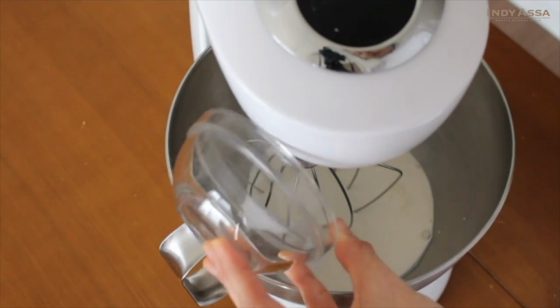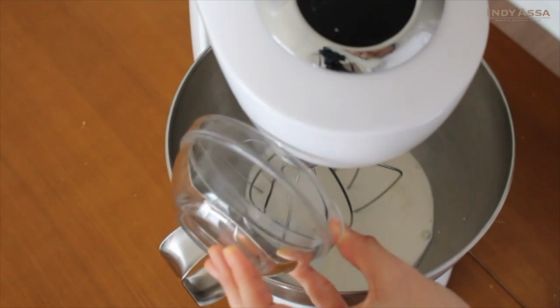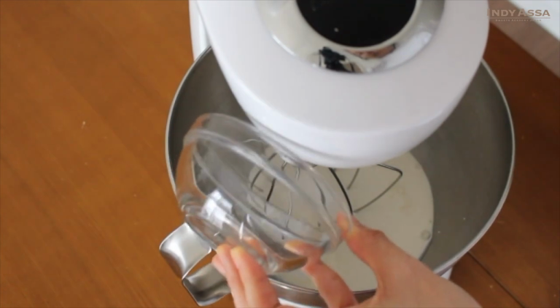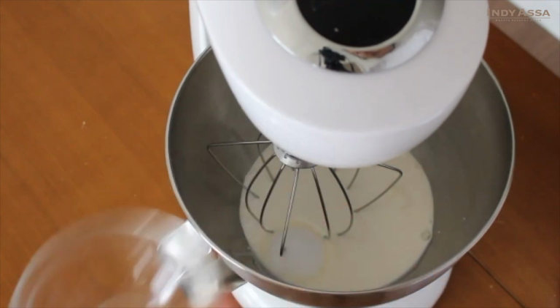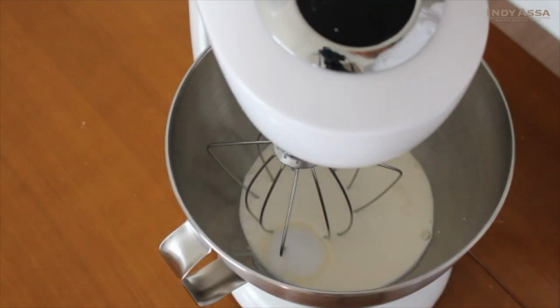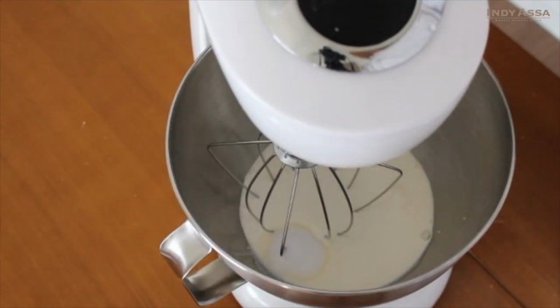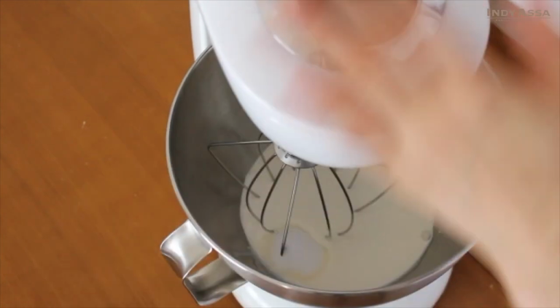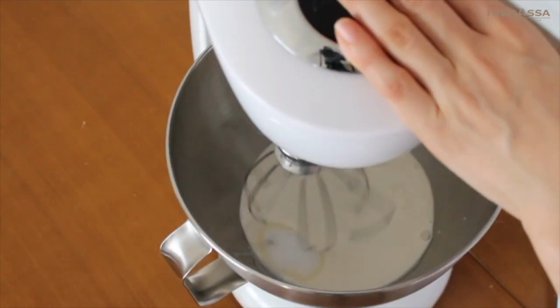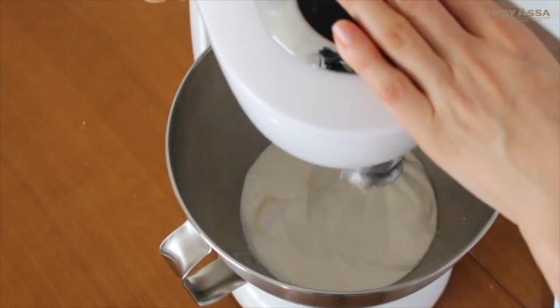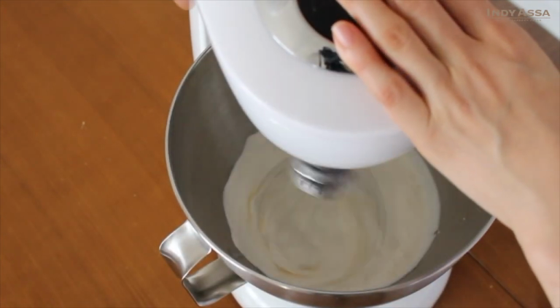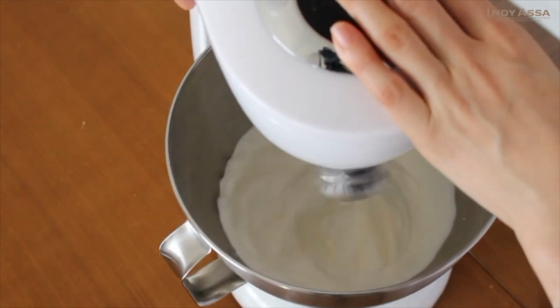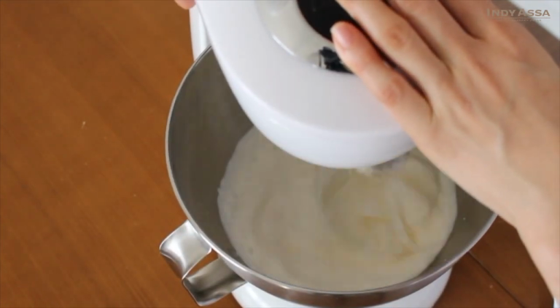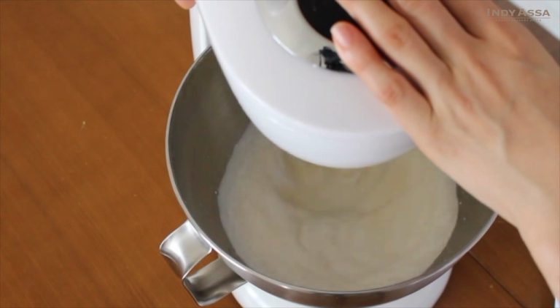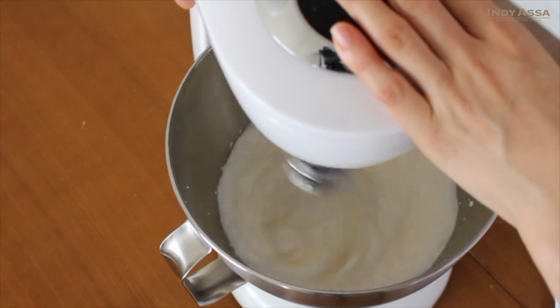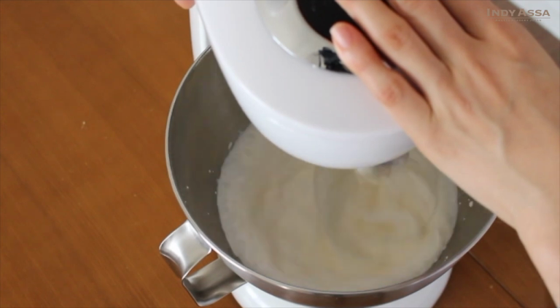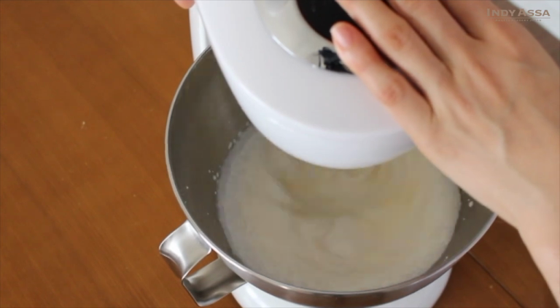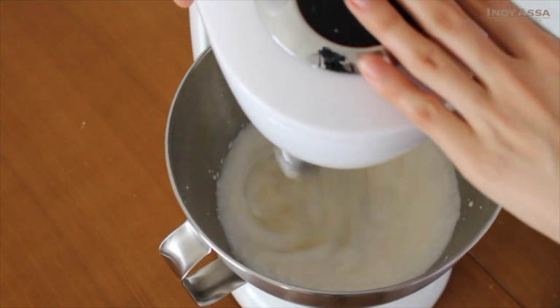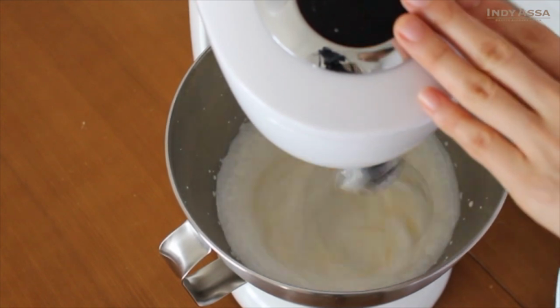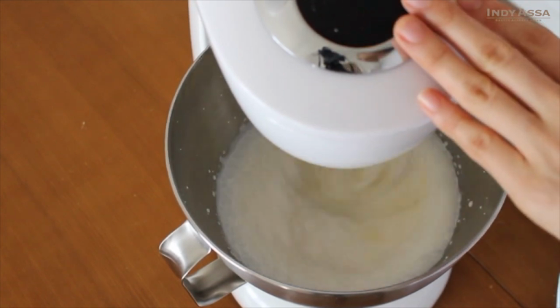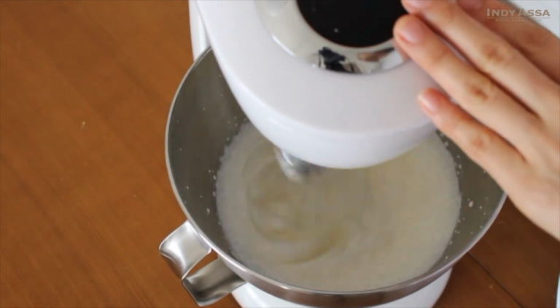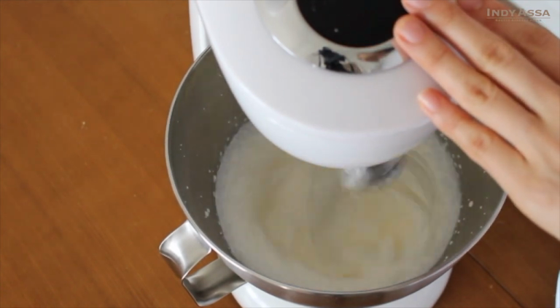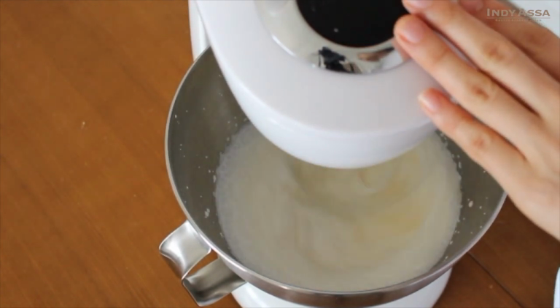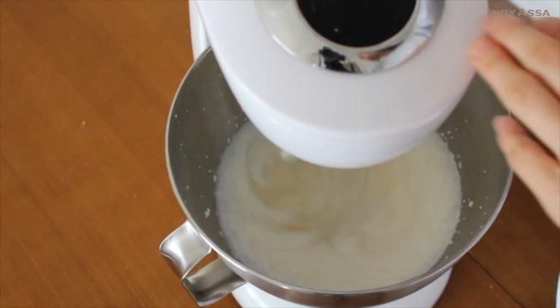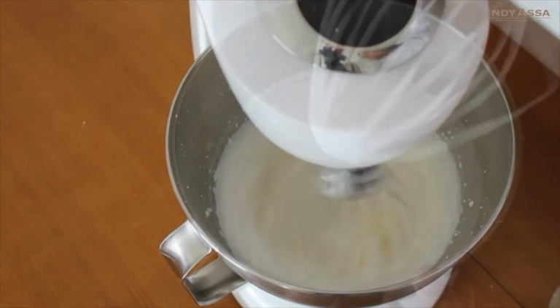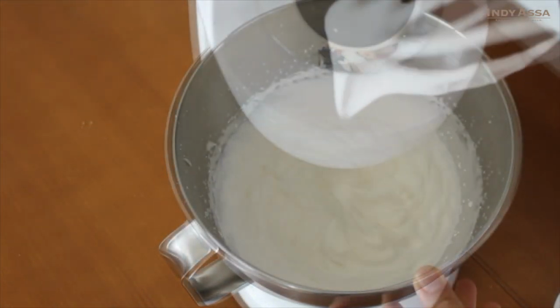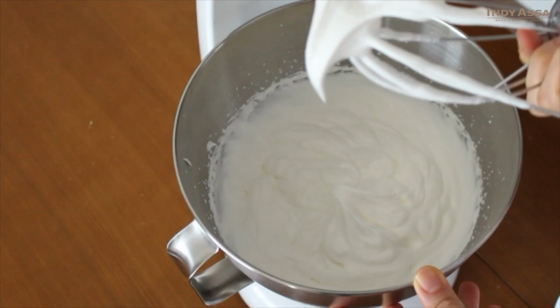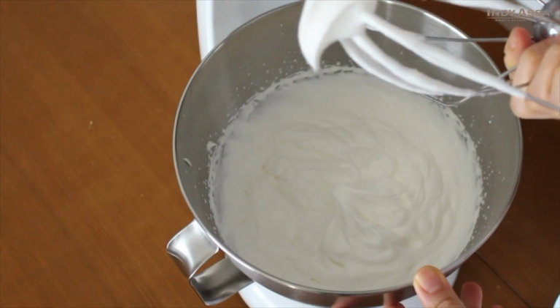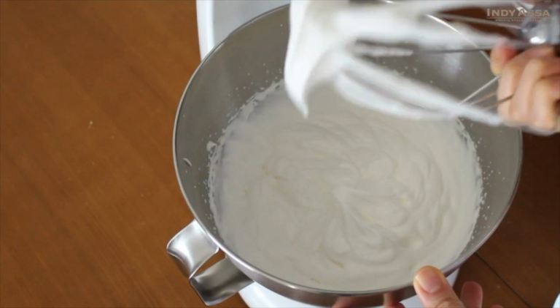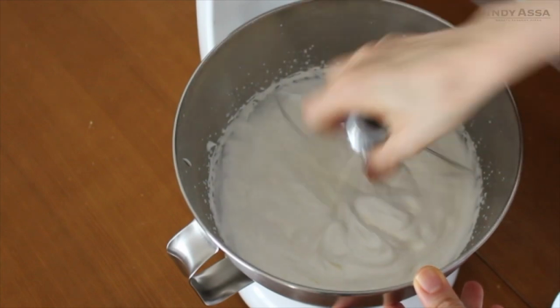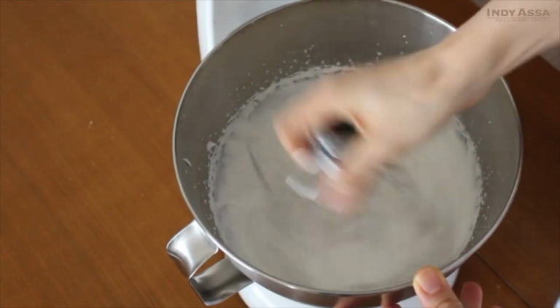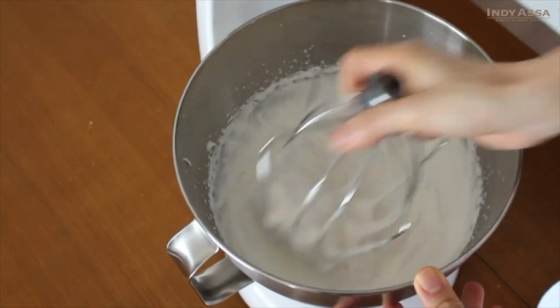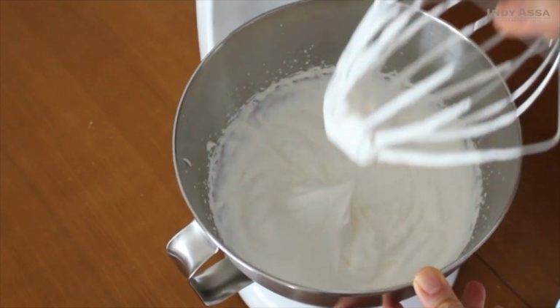For the cream, whip one cup of whipping cream along with one and a half tablespoons of powdered sugar until medium peaks form, like this. Then keep it in the fridge until you are ready to use it.